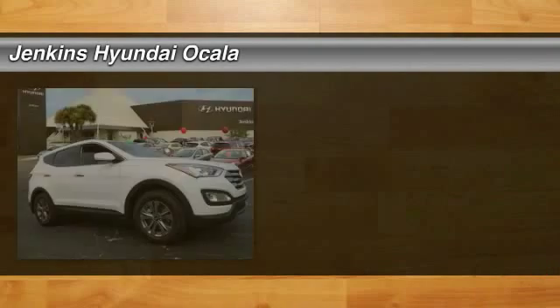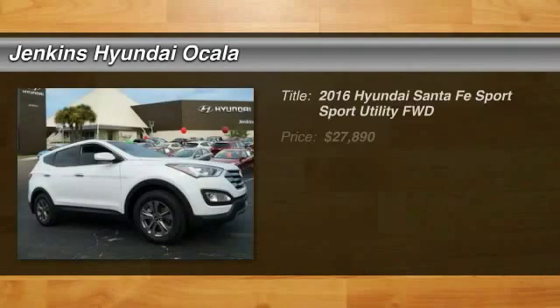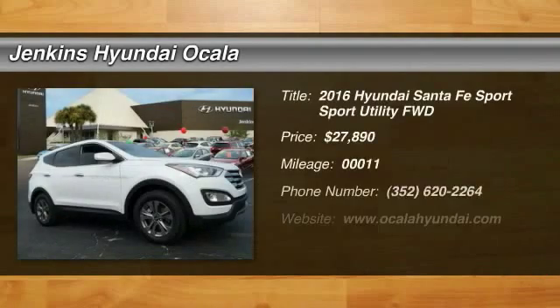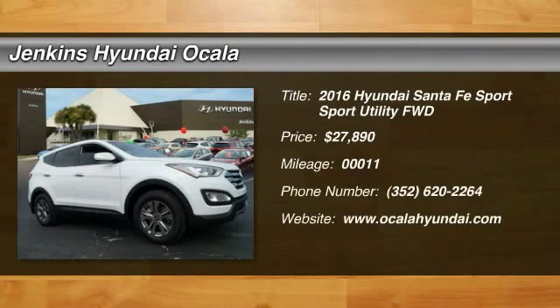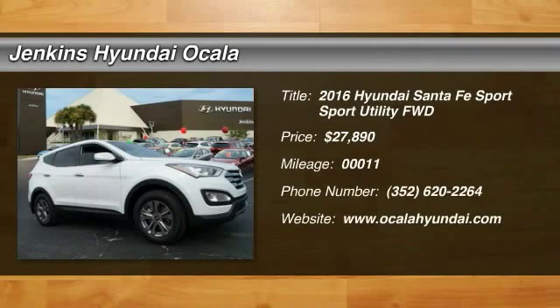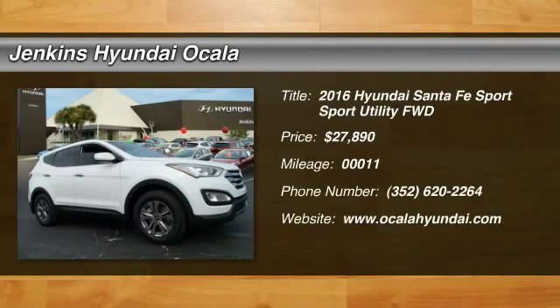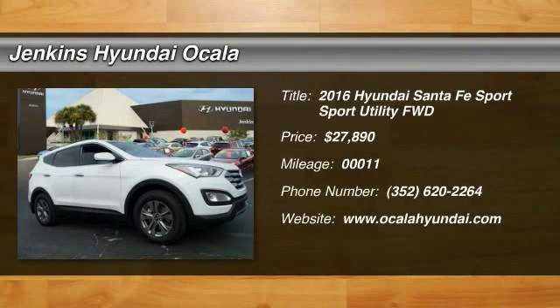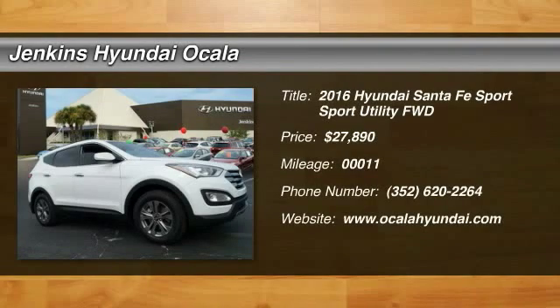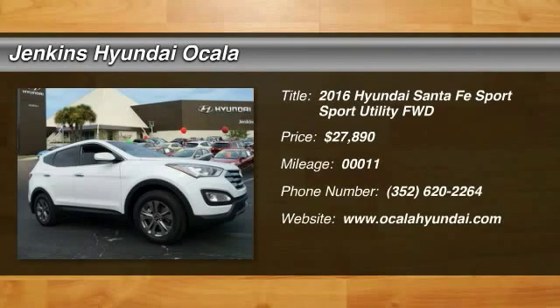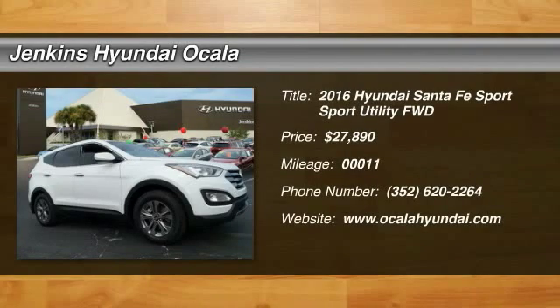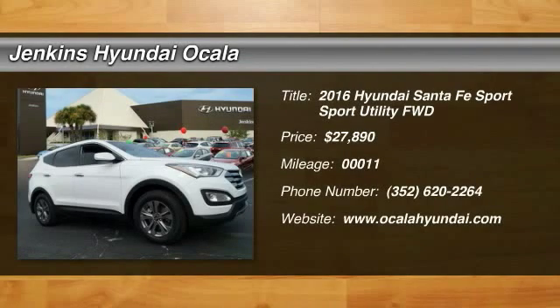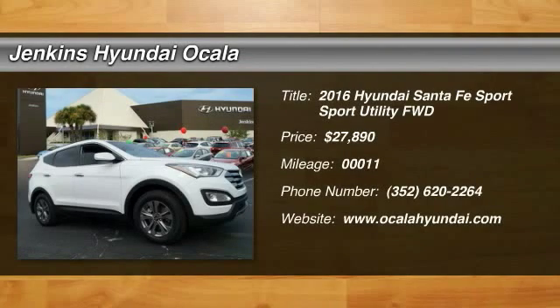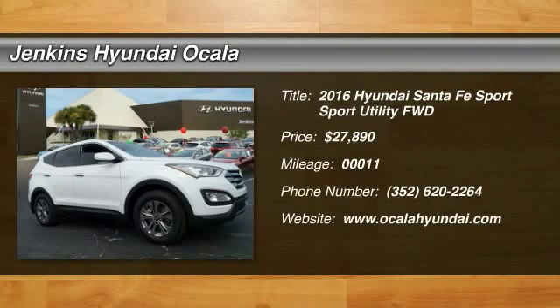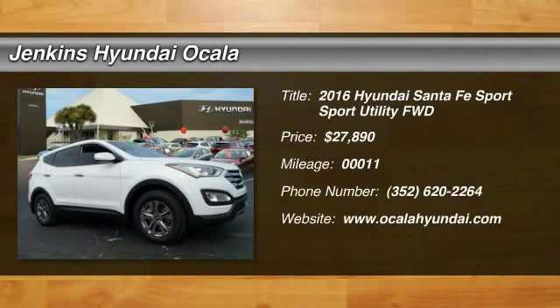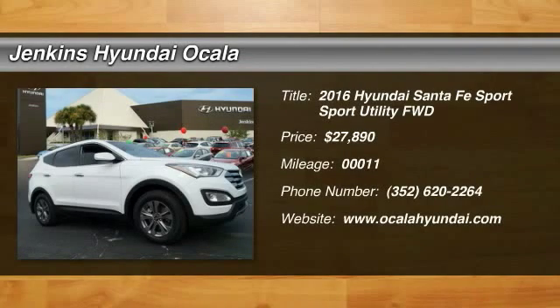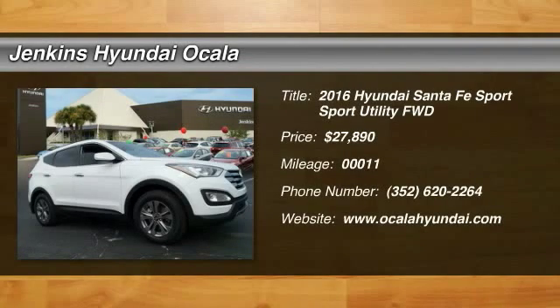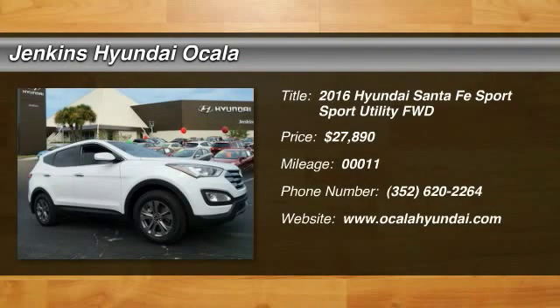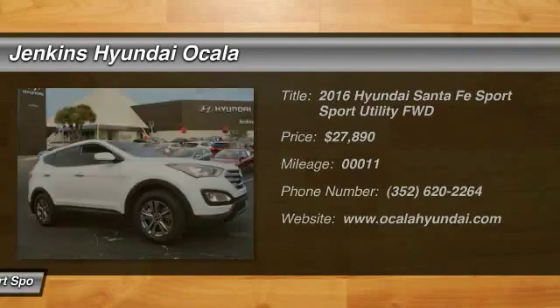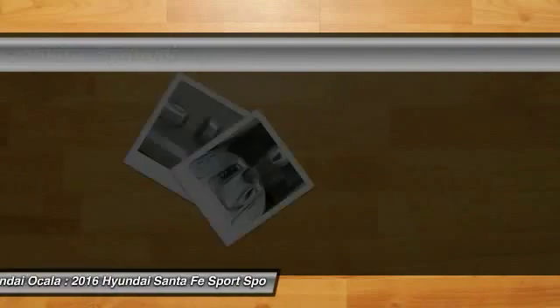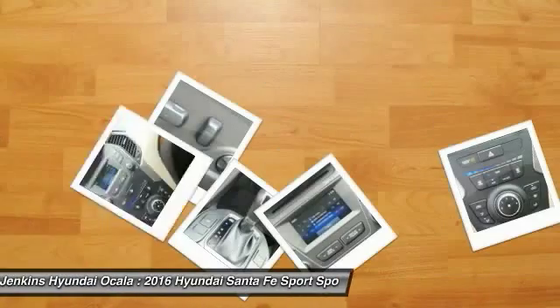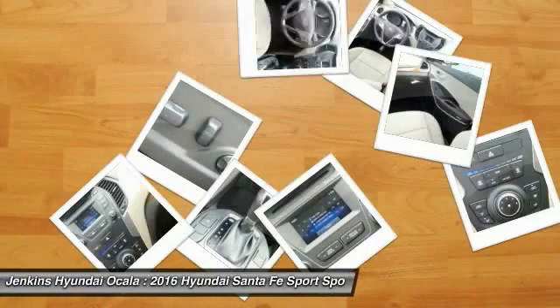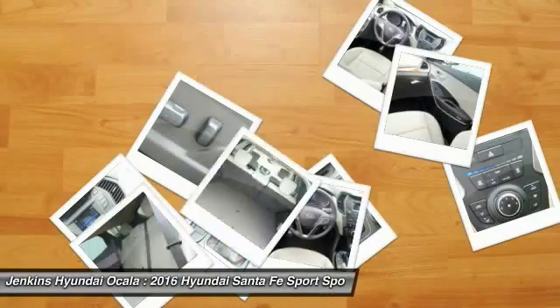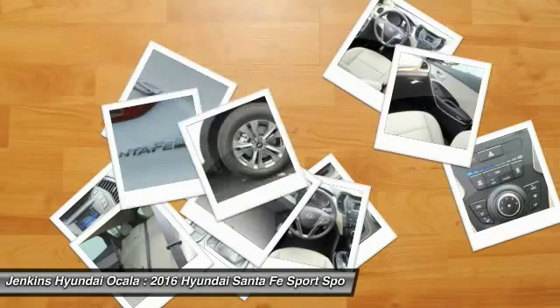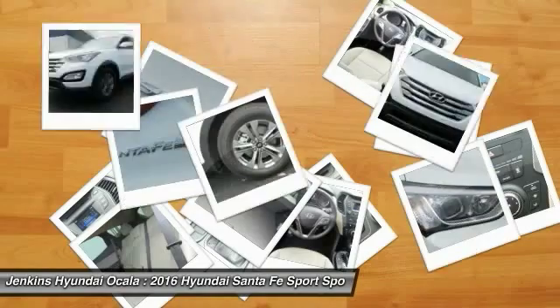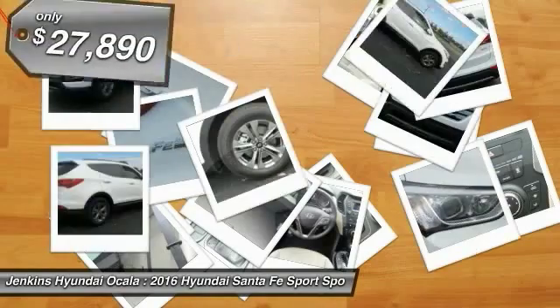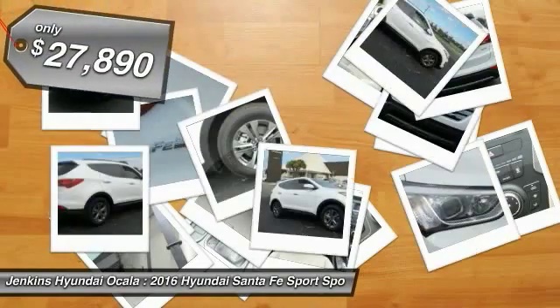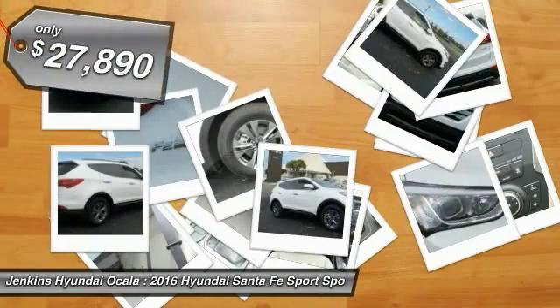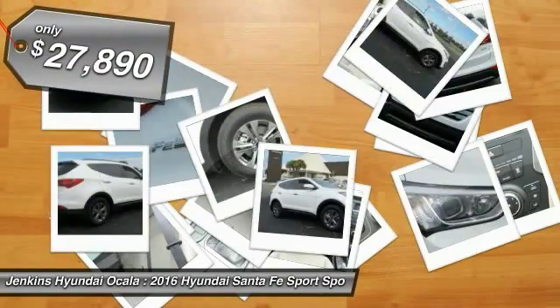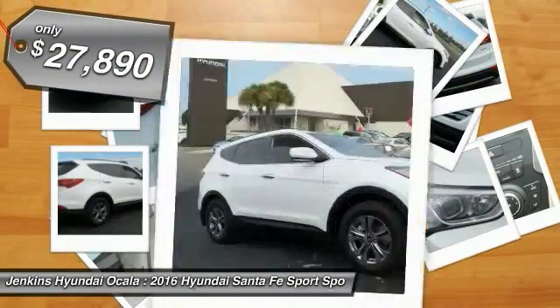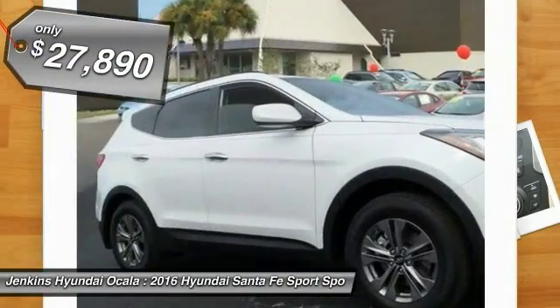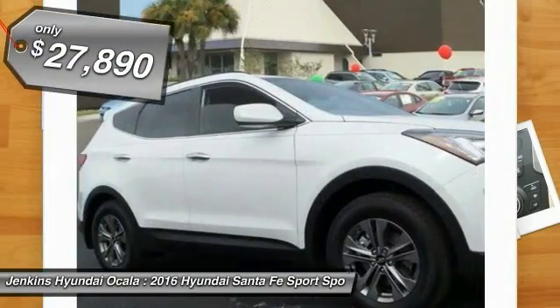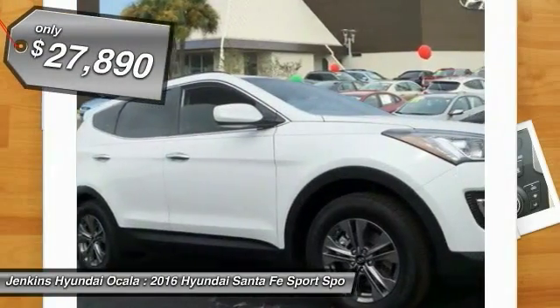2016 Santa Fe. Style, quality, performance, value. Need we say more? And it is priced below $30,000.